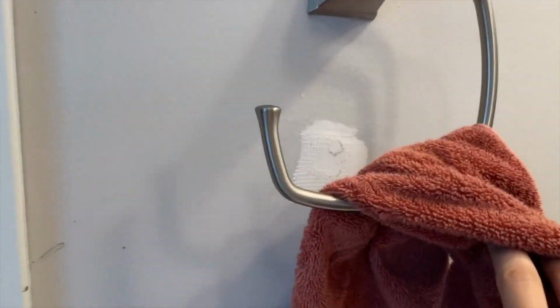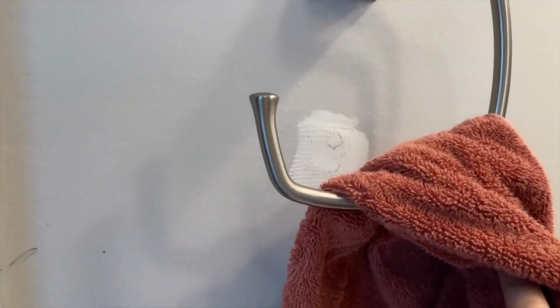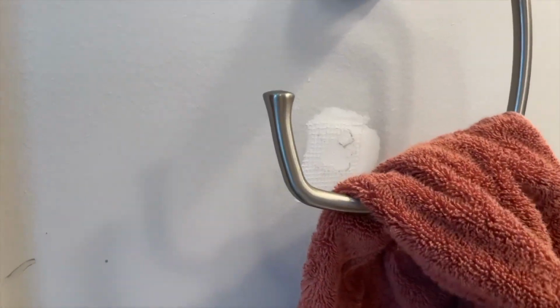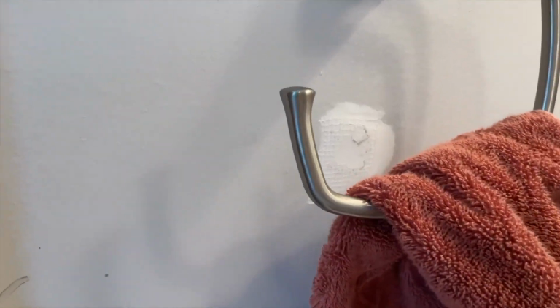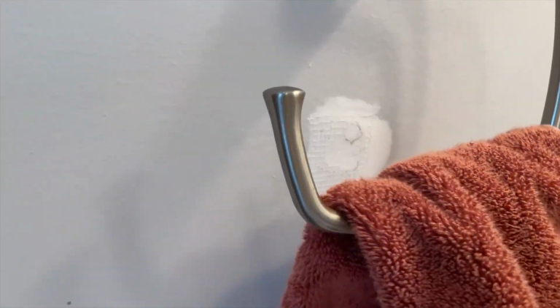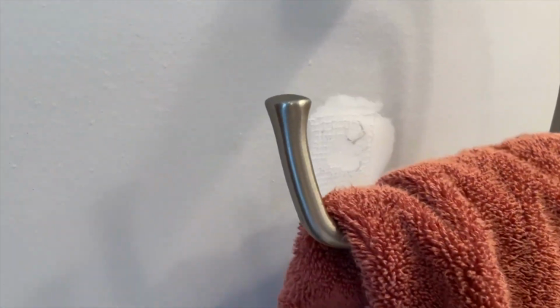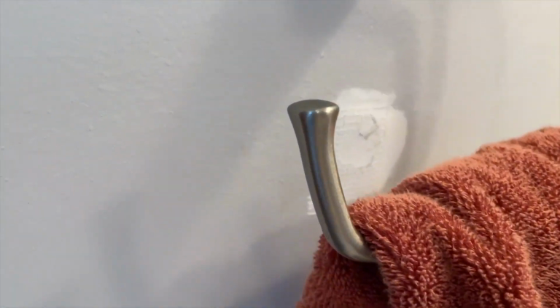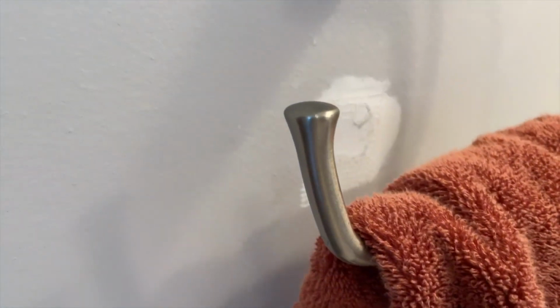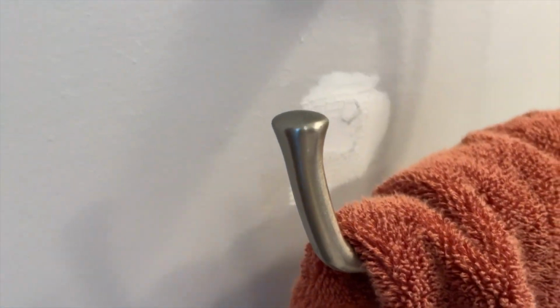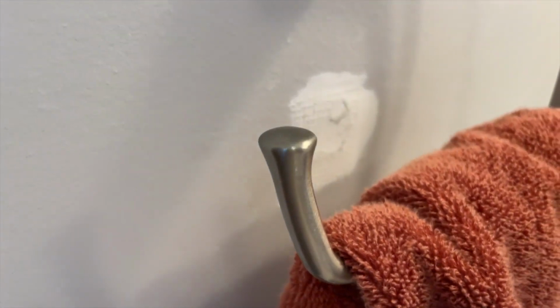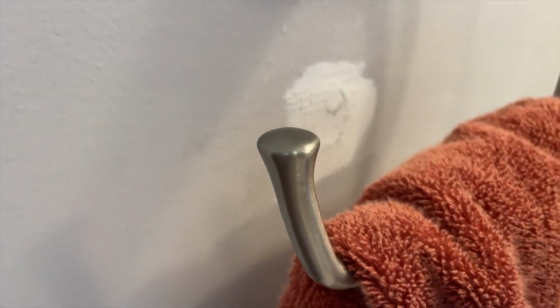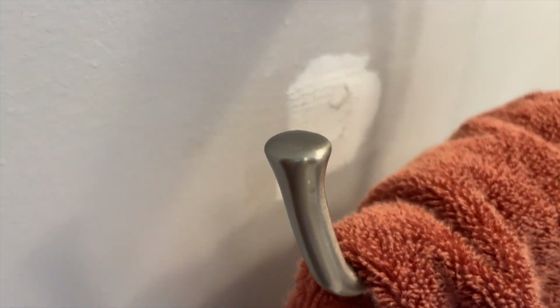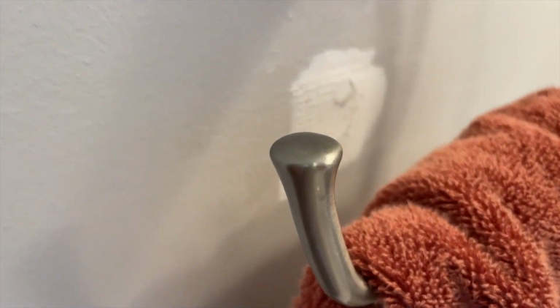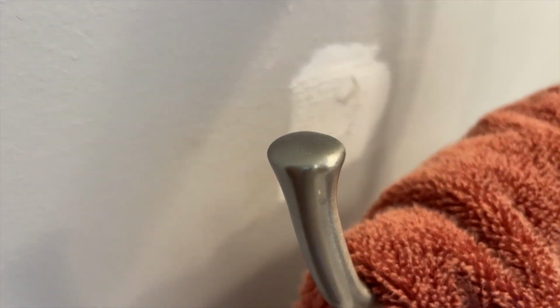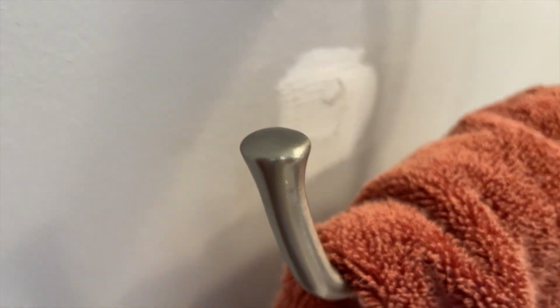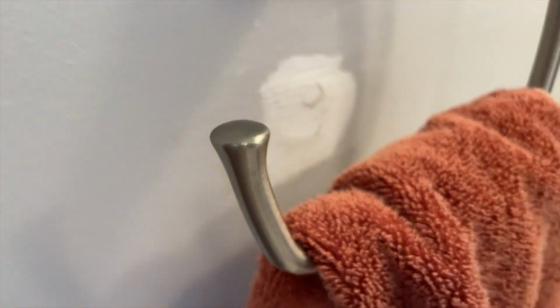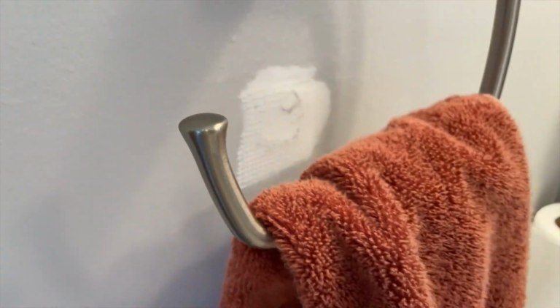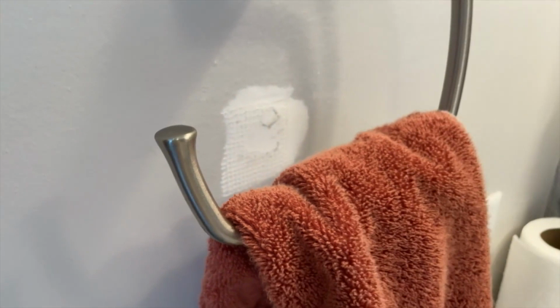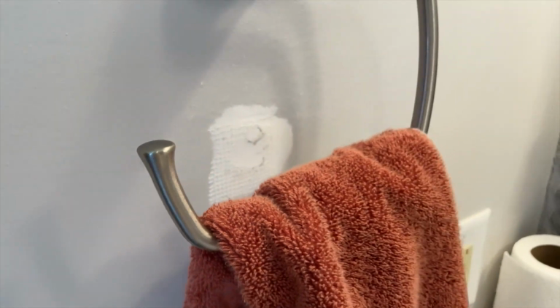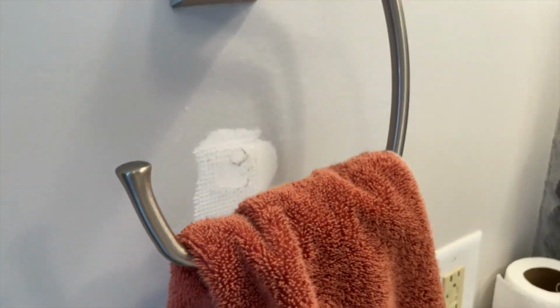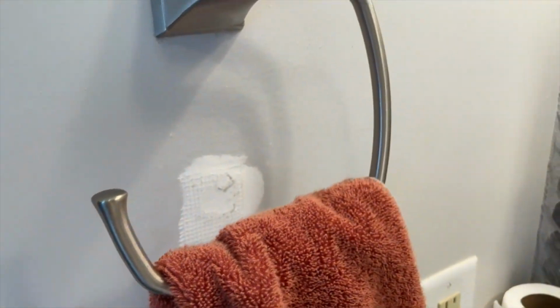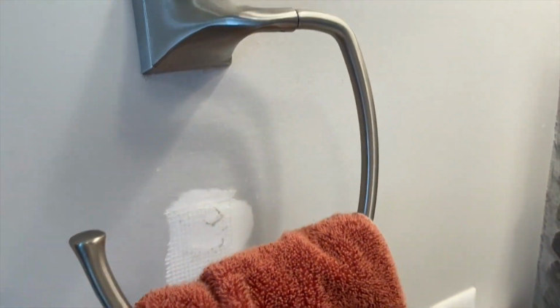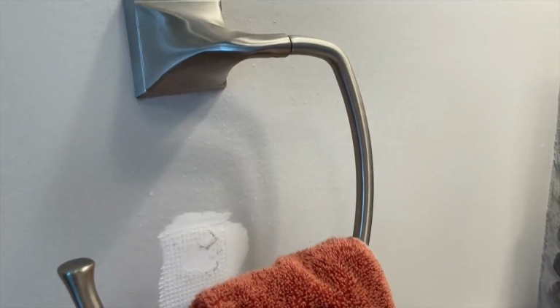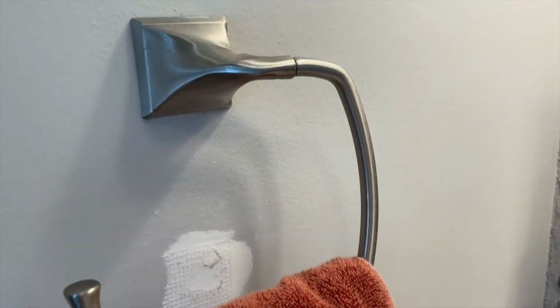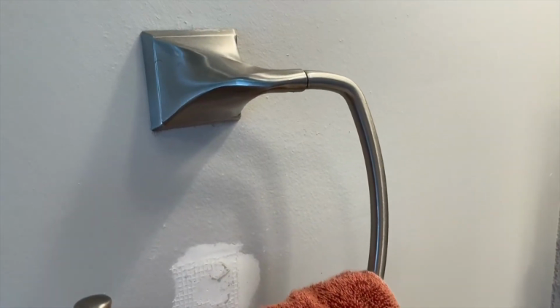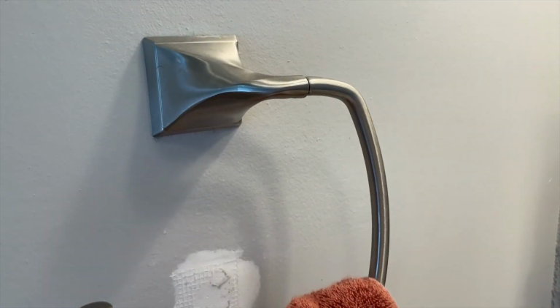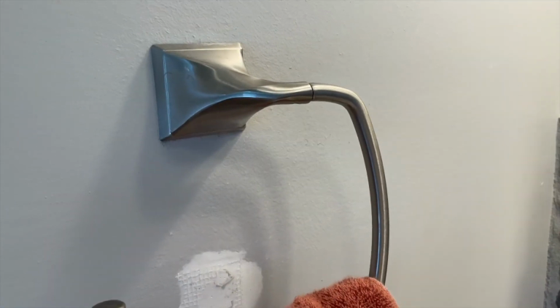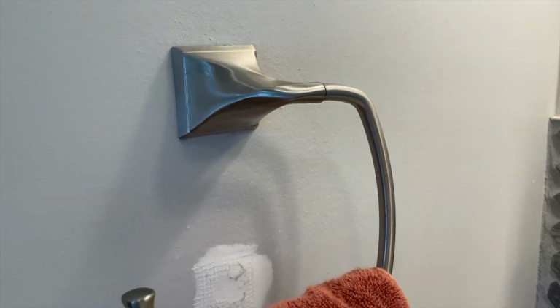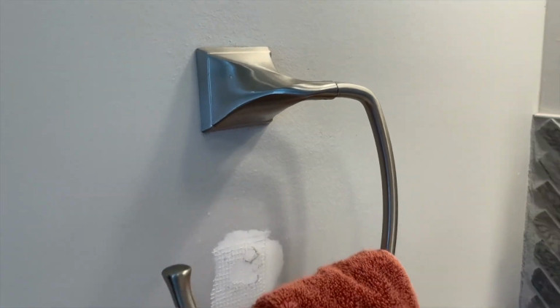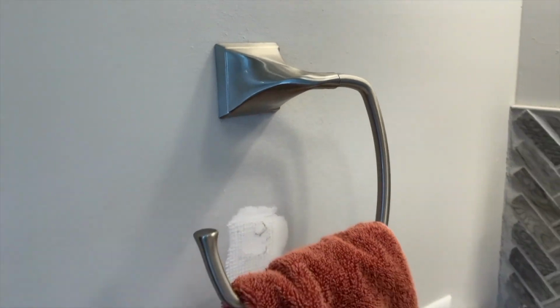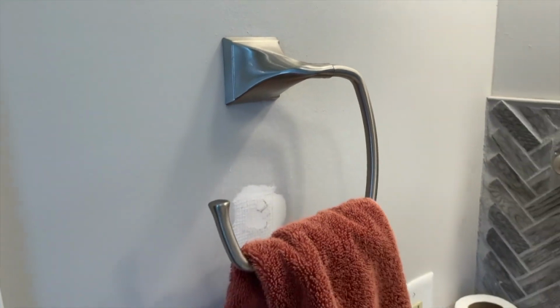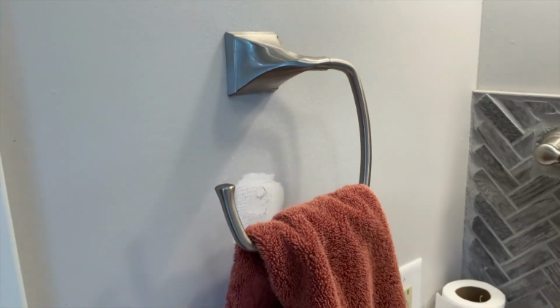Once it's up, it's really sturdy. You can put towels on there, wet towels, no problem — it's not going anywhere. The hook is just nice, solid, and sturdy. It doesn't wiggle around at all.